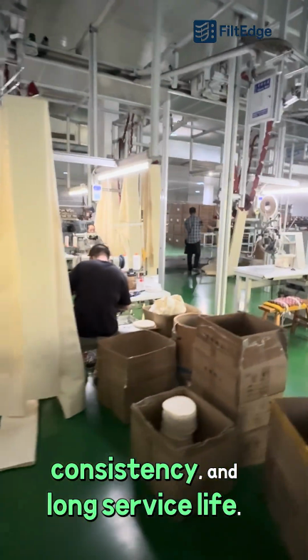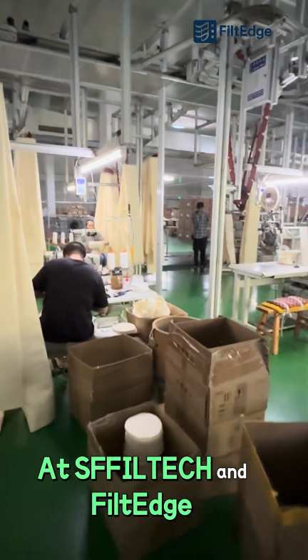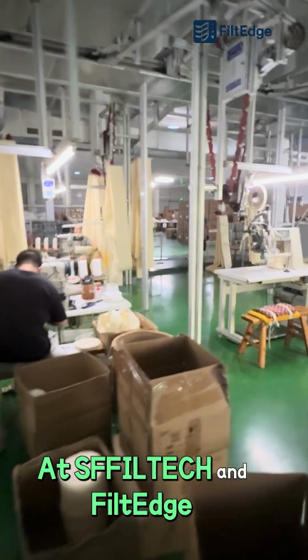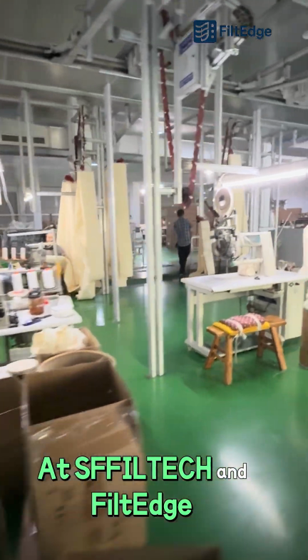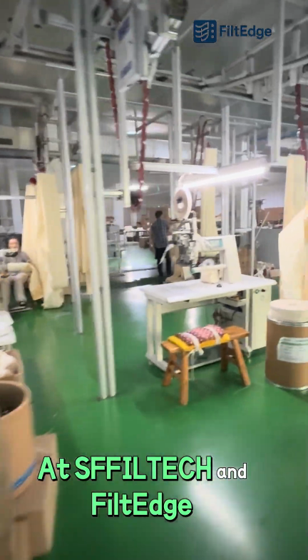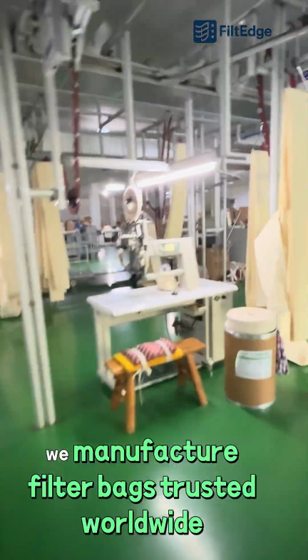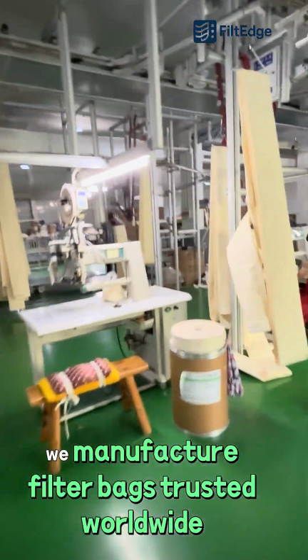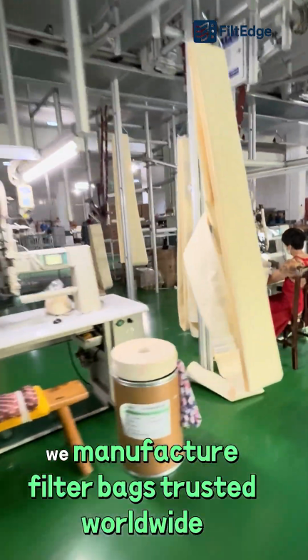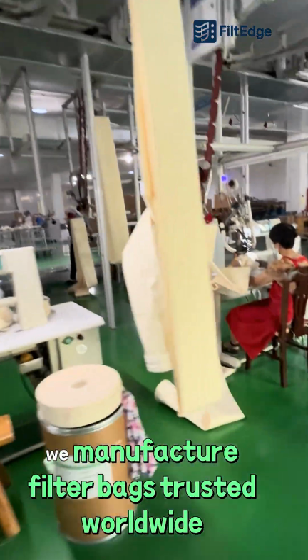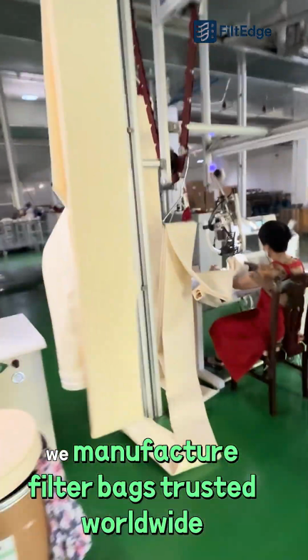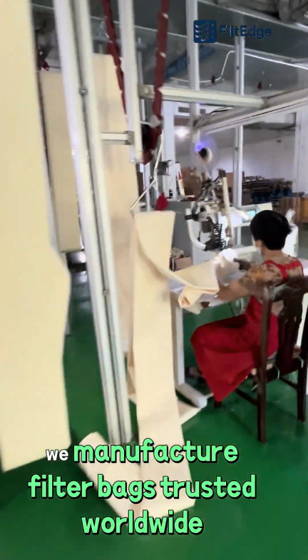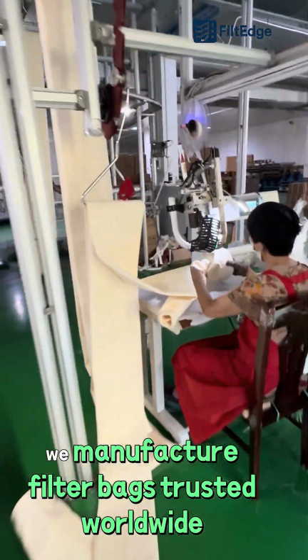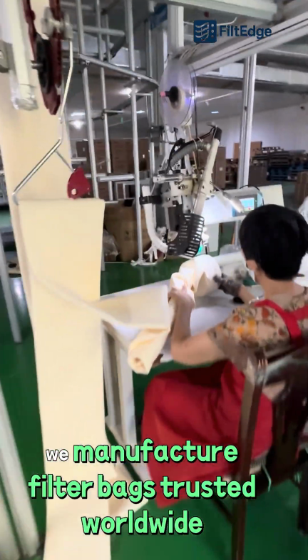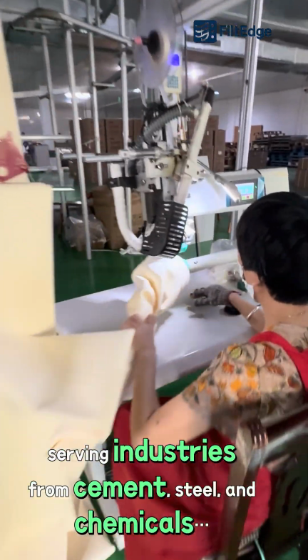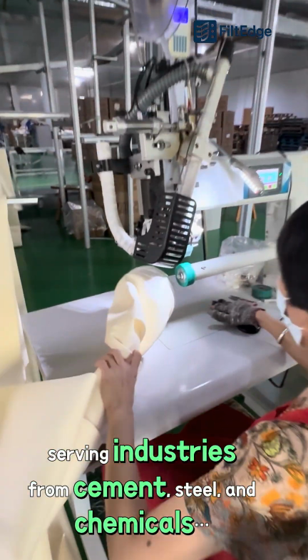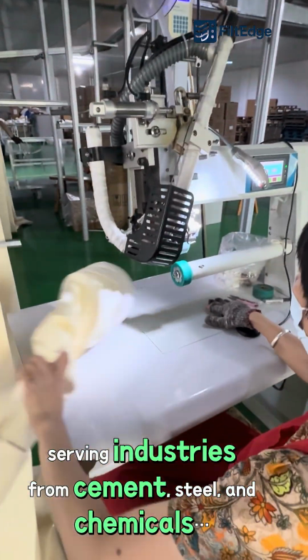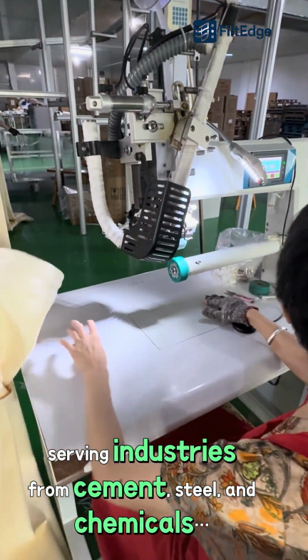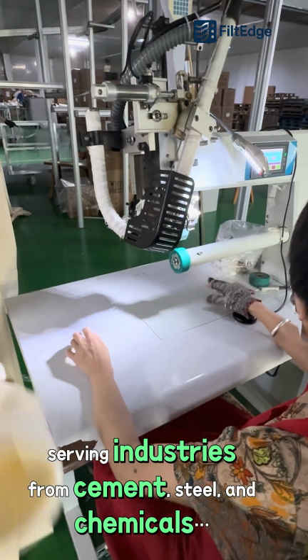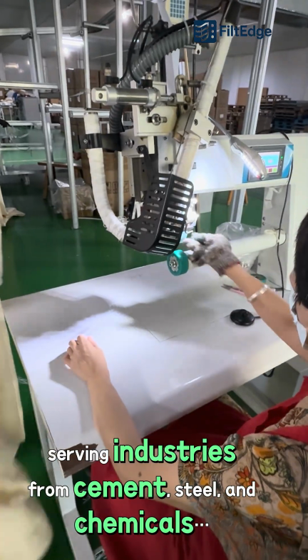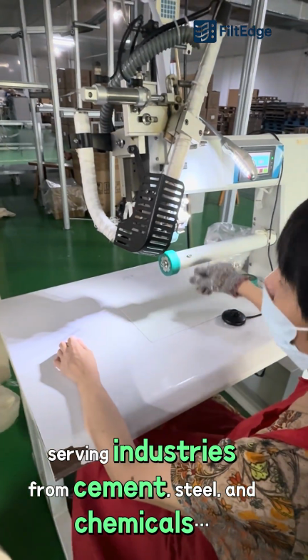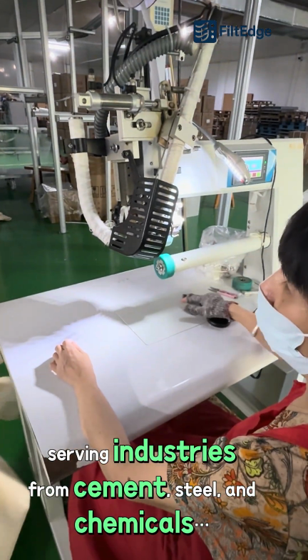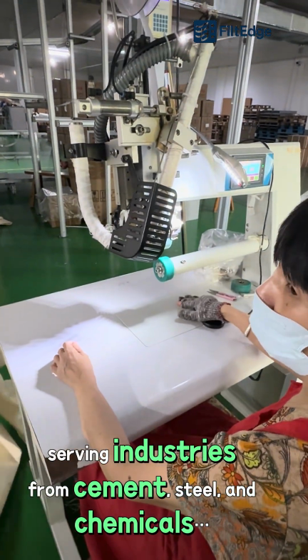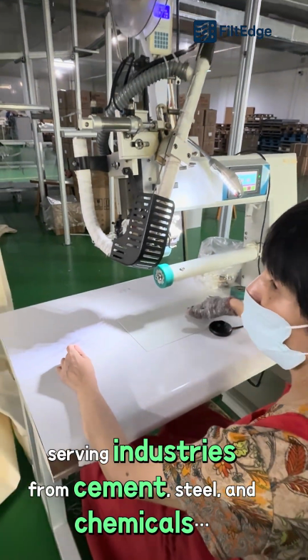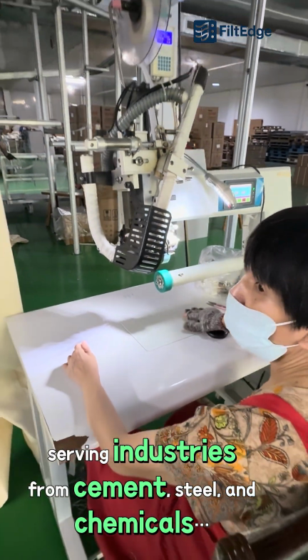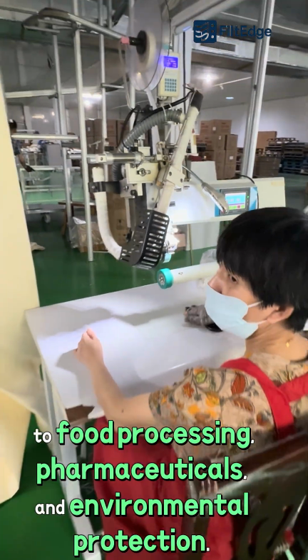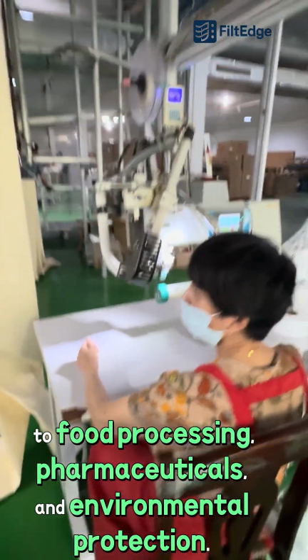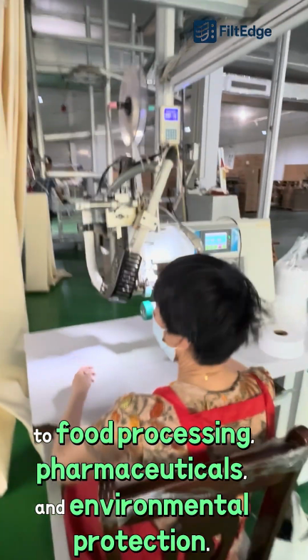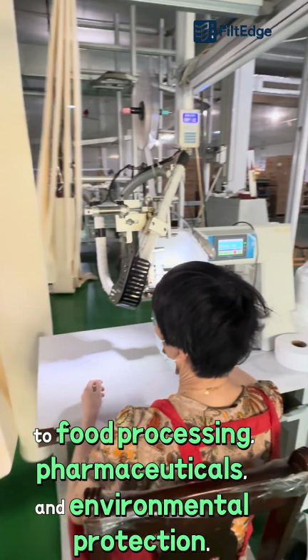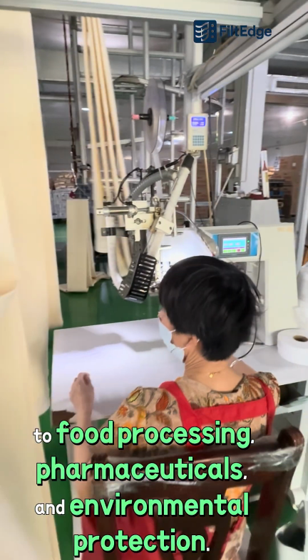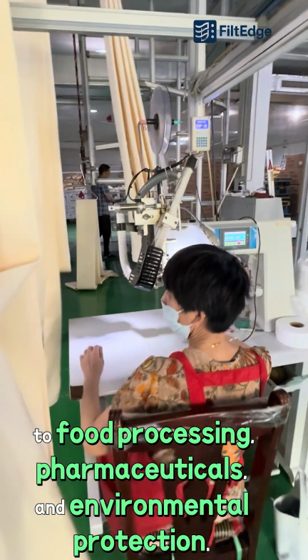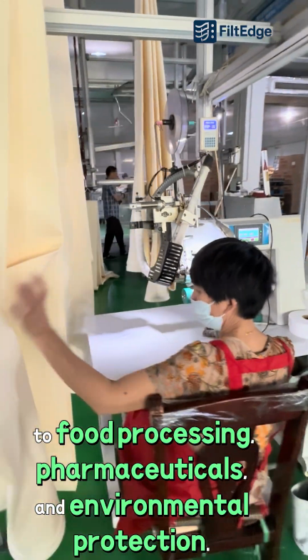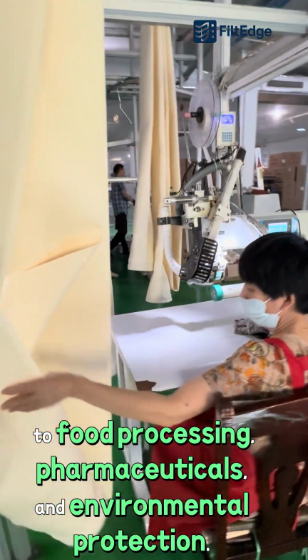At Sviltec and Filtage, we manufacture filter bags trusted worldwide, serving industries from cement, steel, and chemicals, to food processing, pharmaceuticals, and environmental protection.